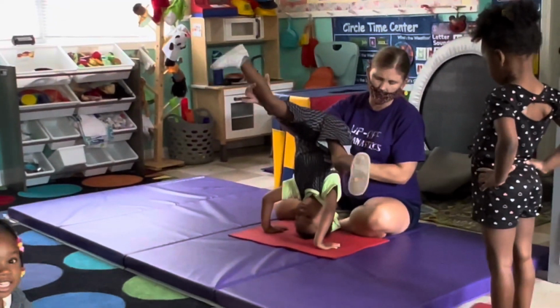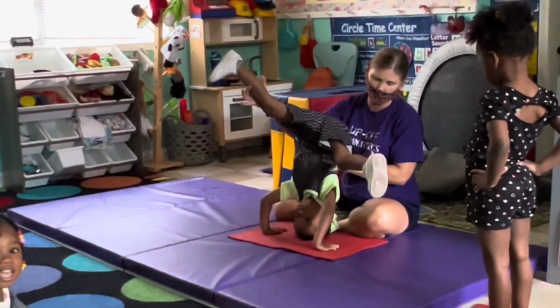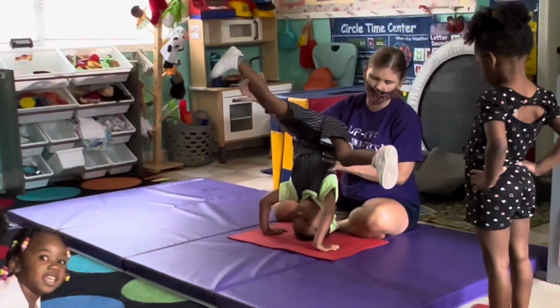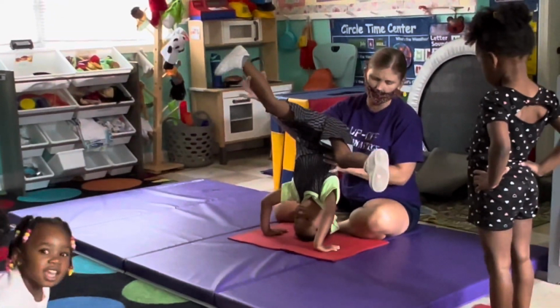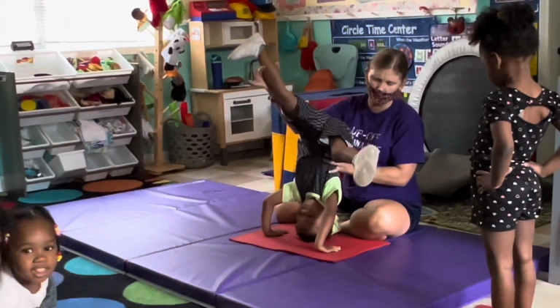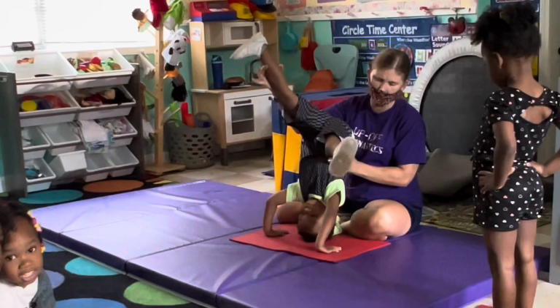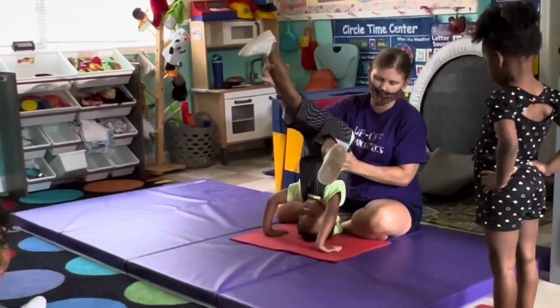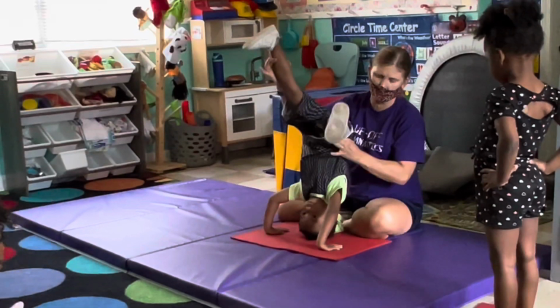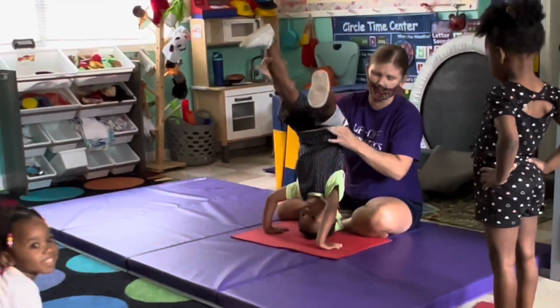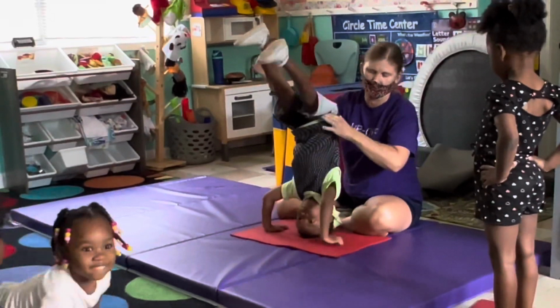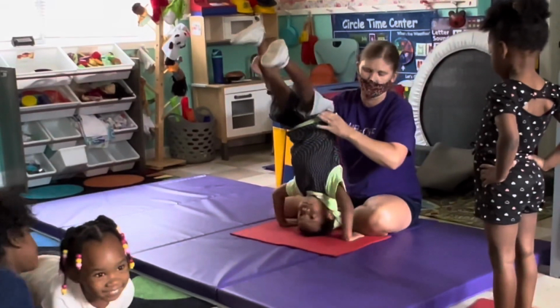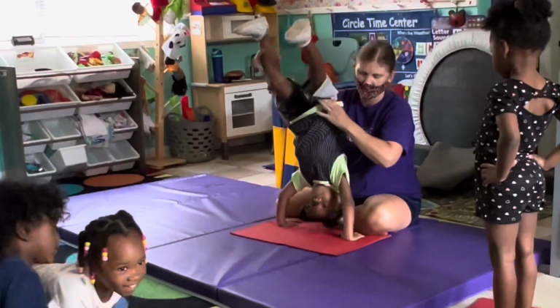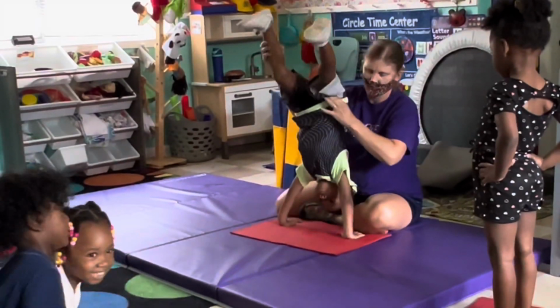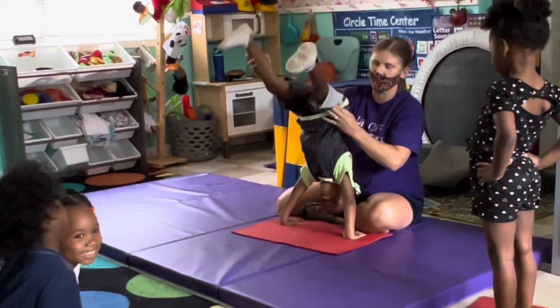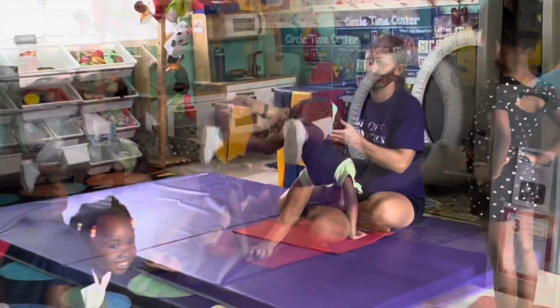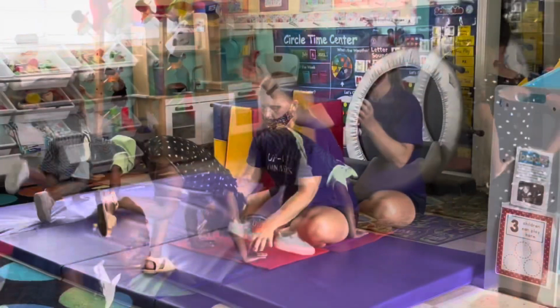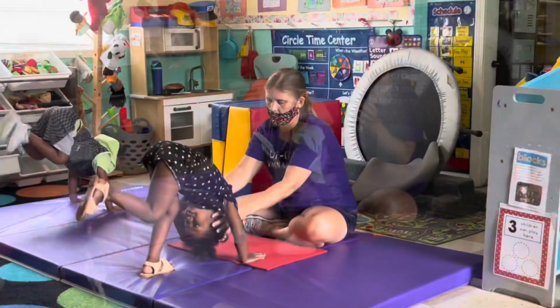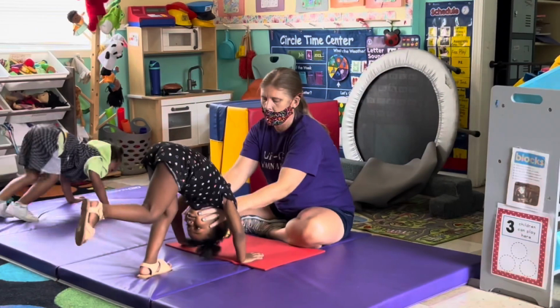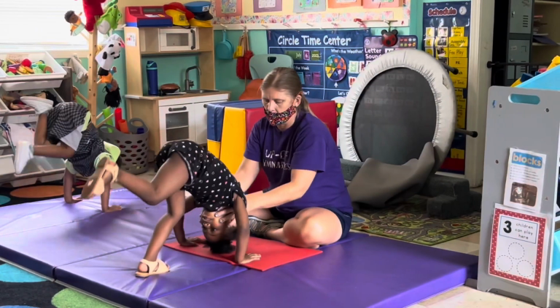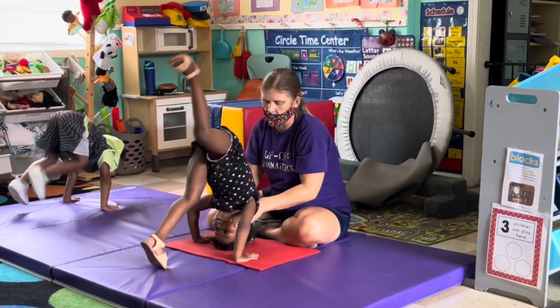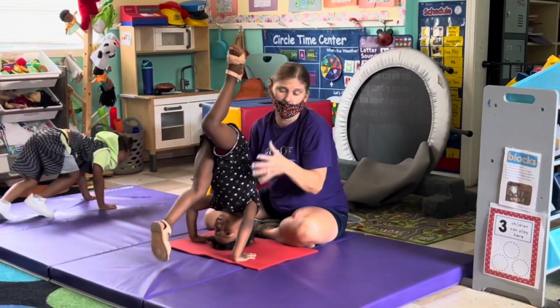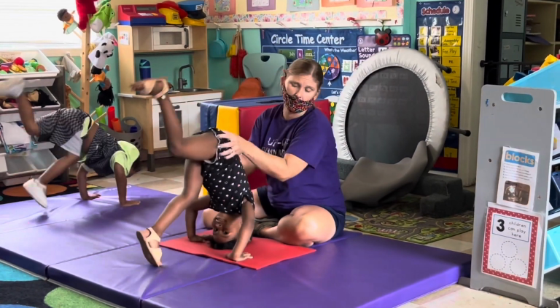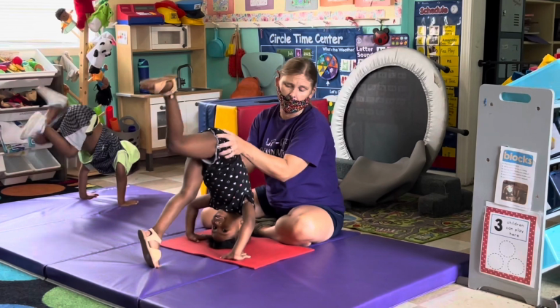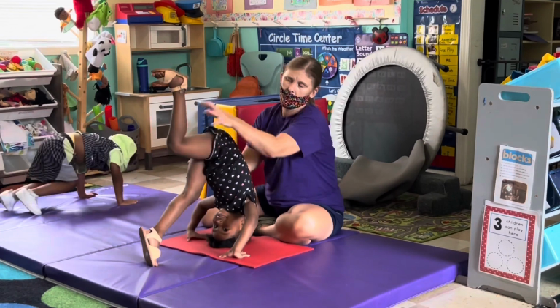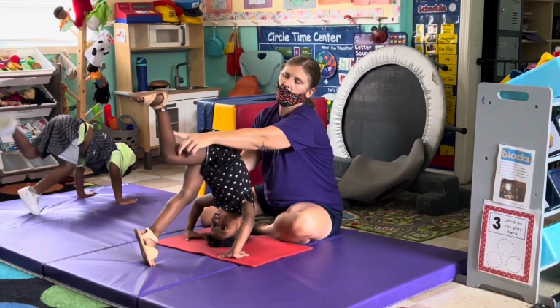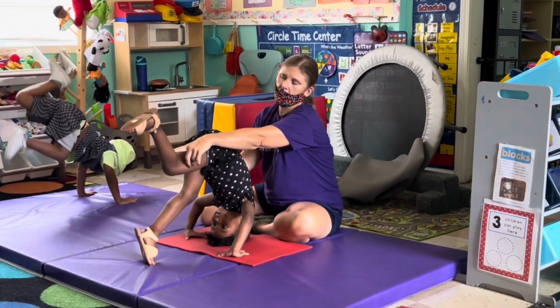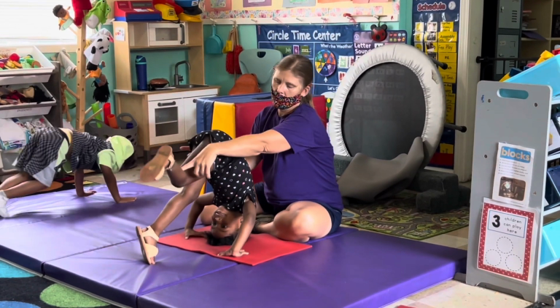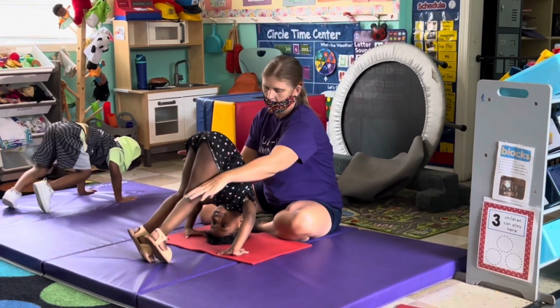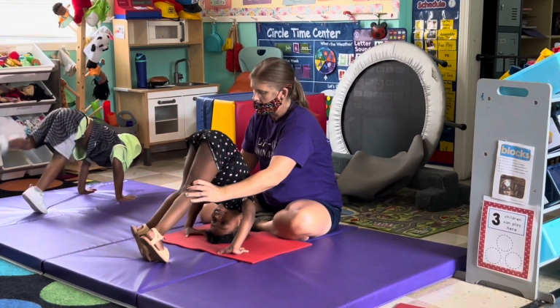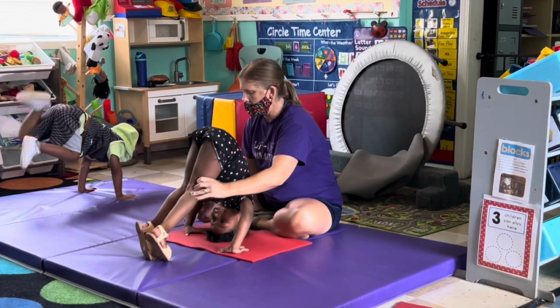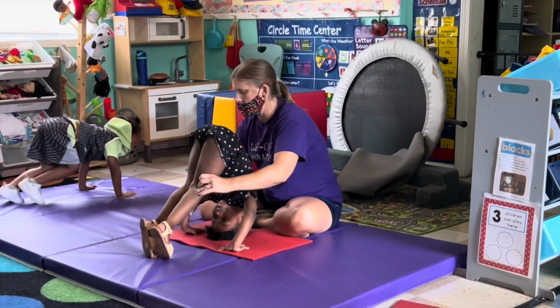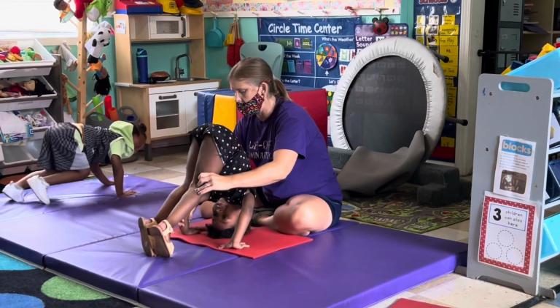Up, up, Roman. Up, up, up, up. There you go, hold them up there. Hold them up there. Good. Look at your thumbs.